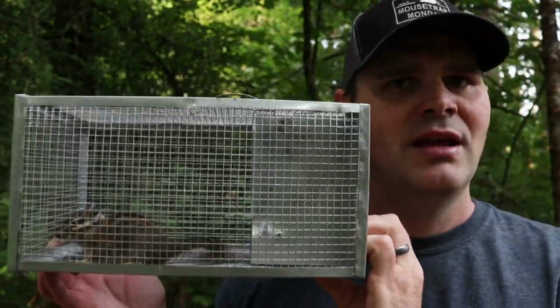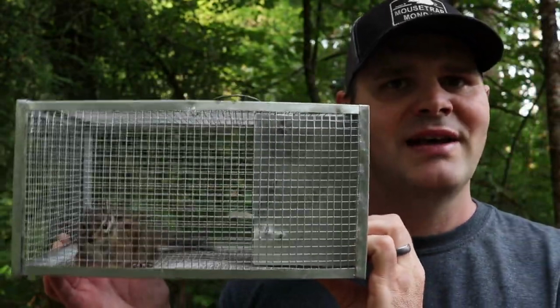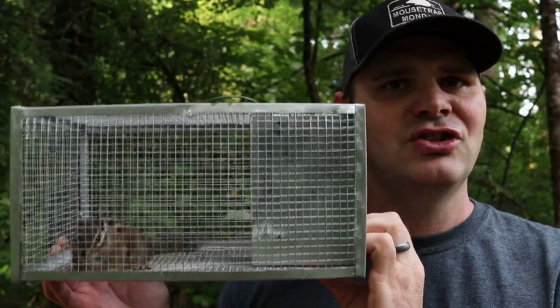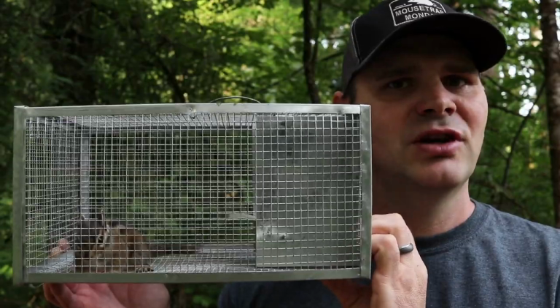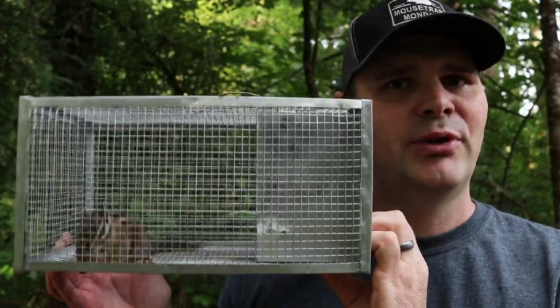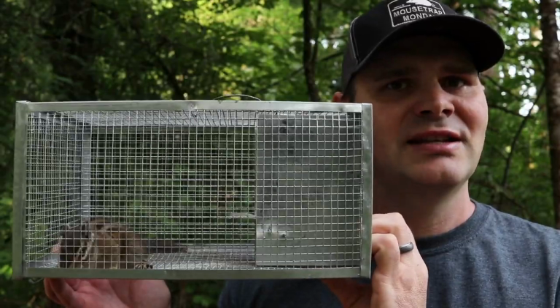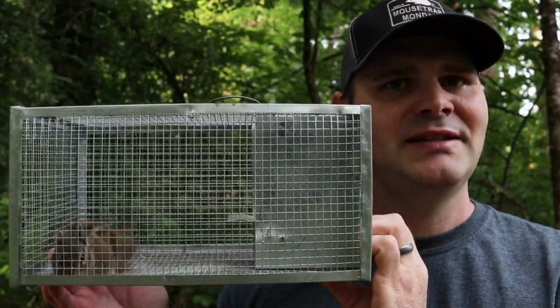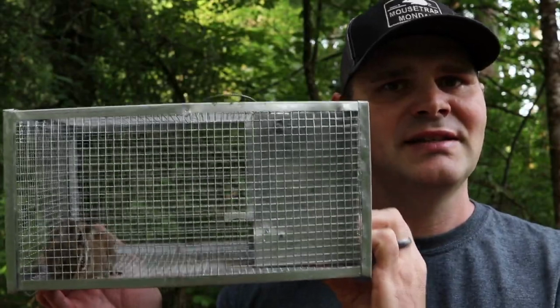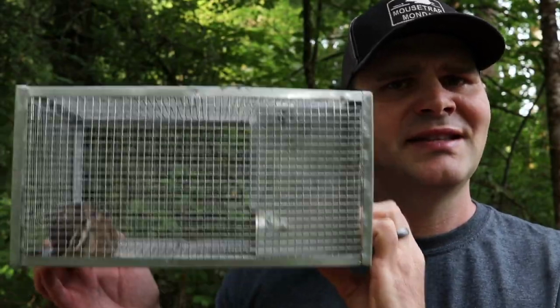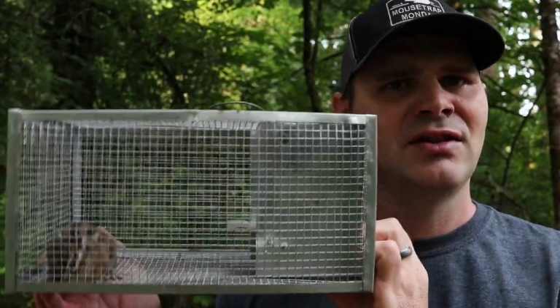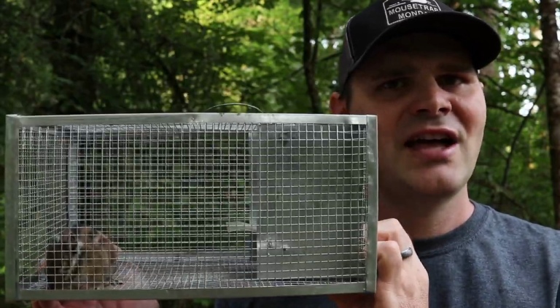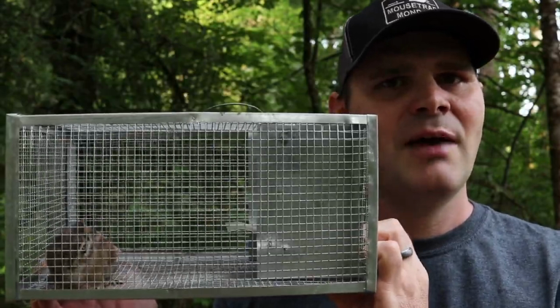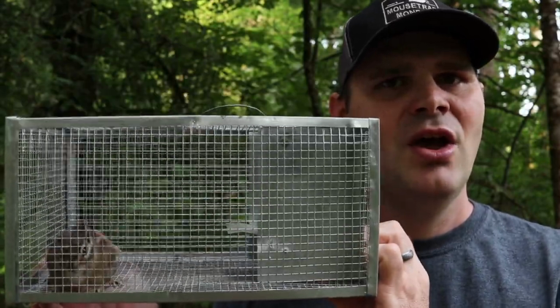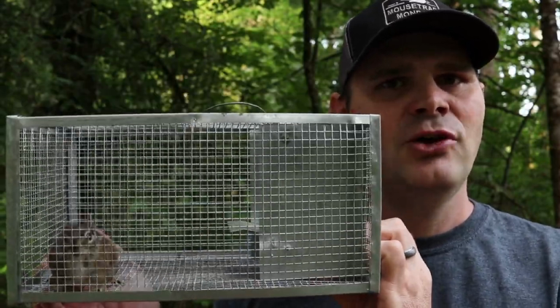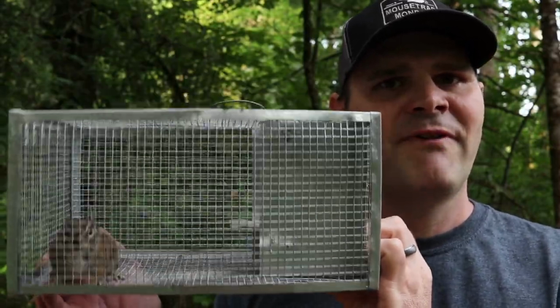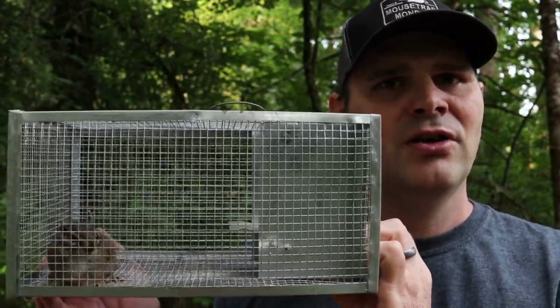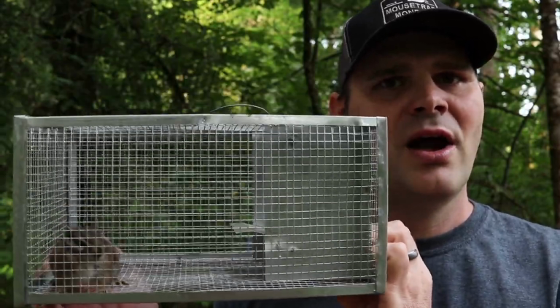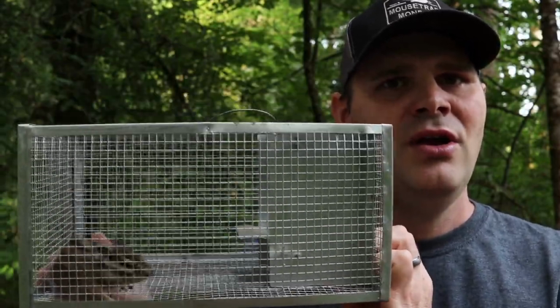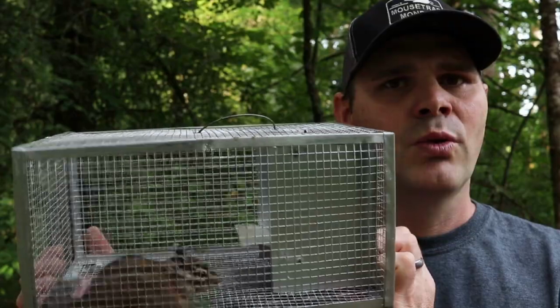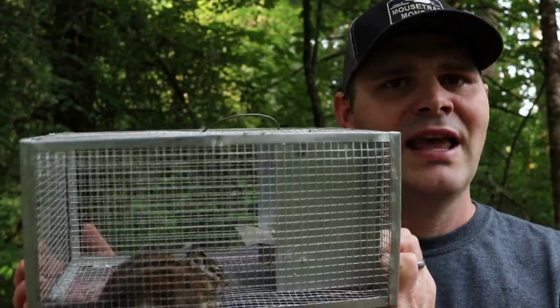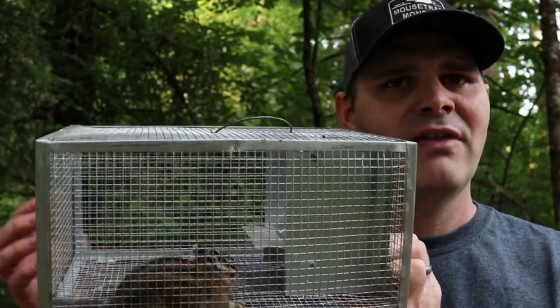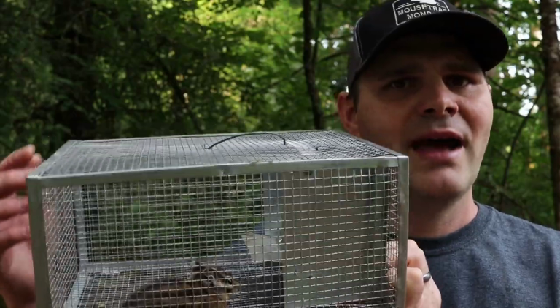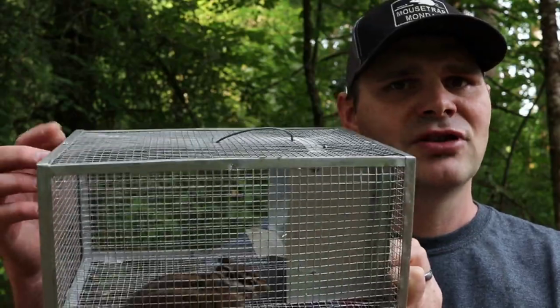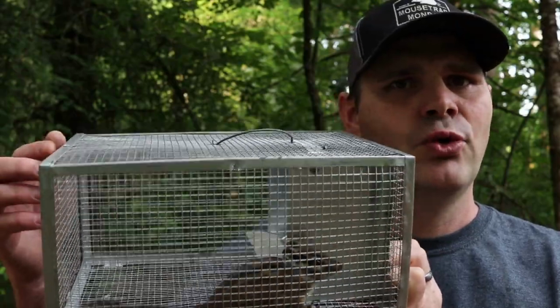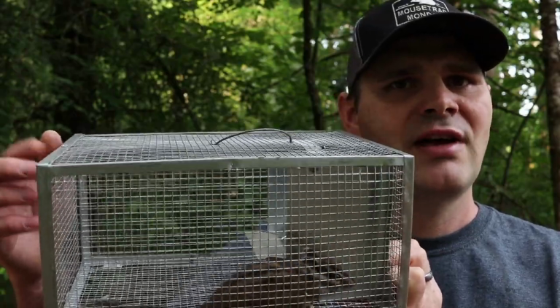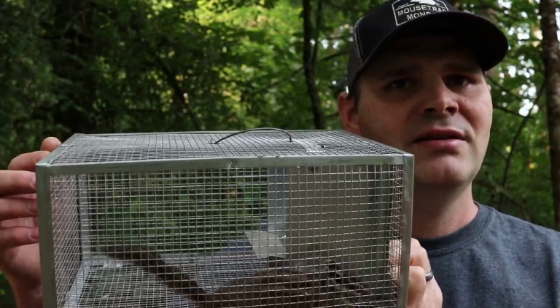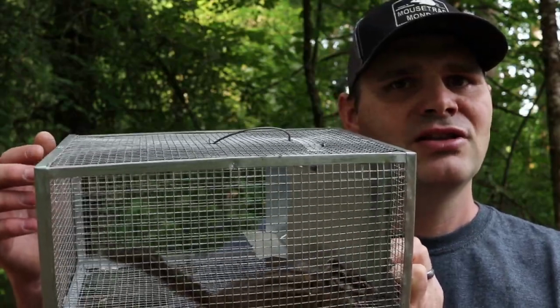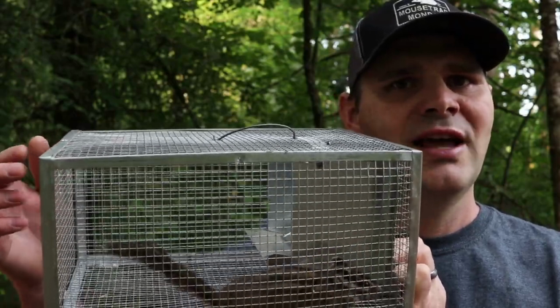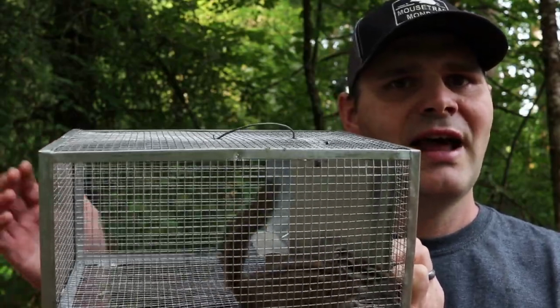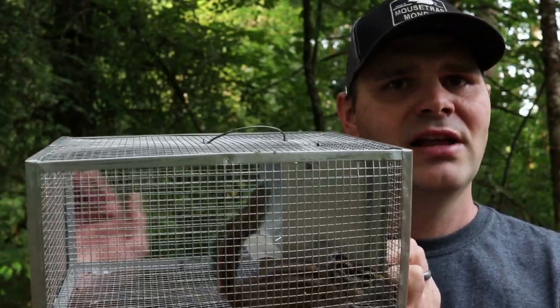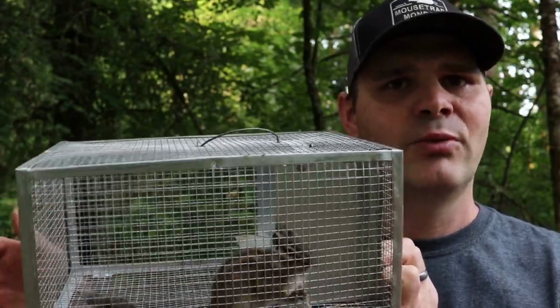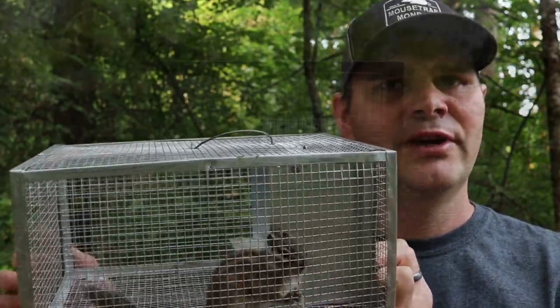Now in my state chipmunks are a protected species, and since this is a live catch trap, I took them far into the wild. We're going to take off the back — there's a screw holding that in — so we'll take that out and let them run free.